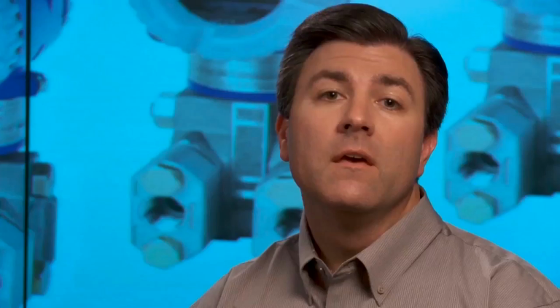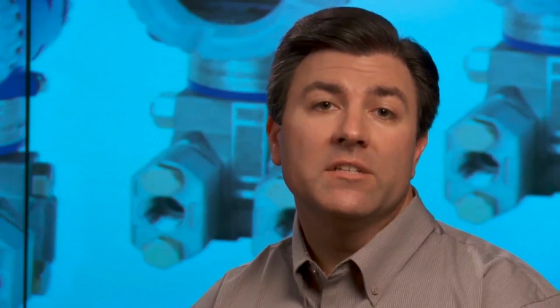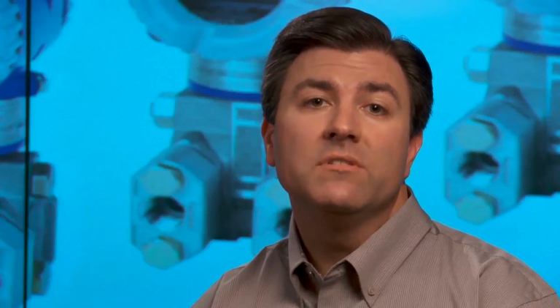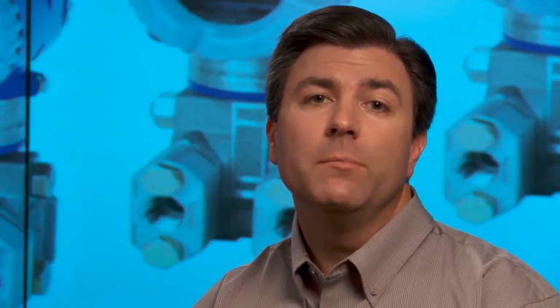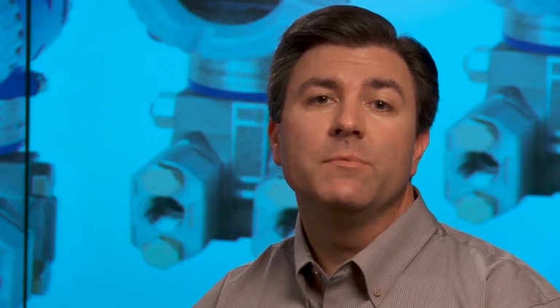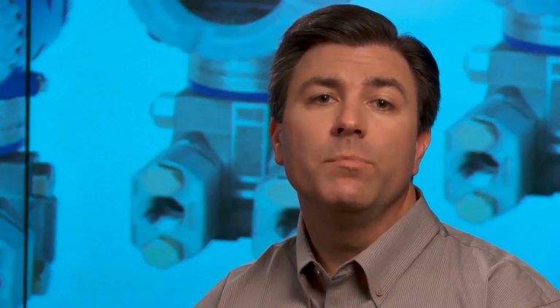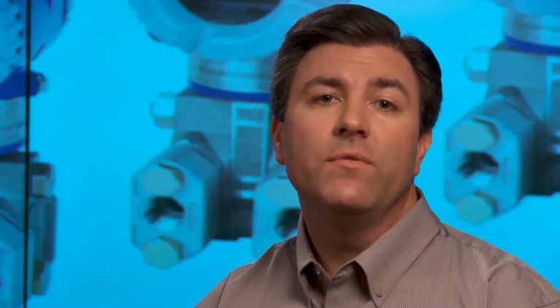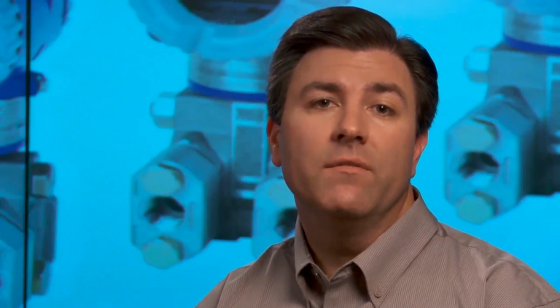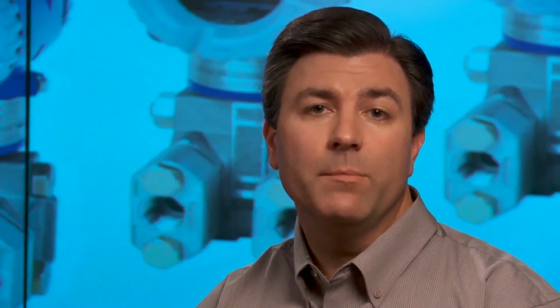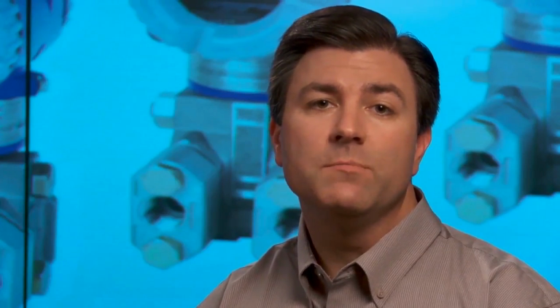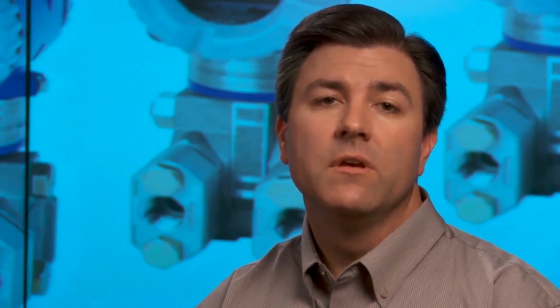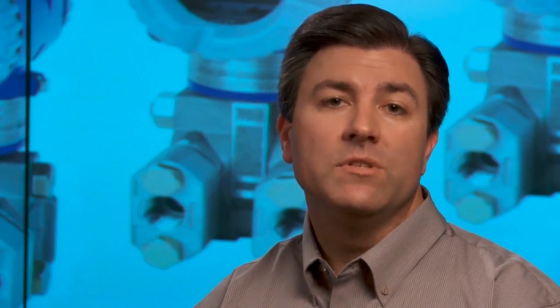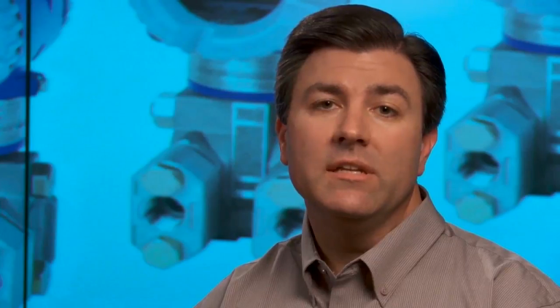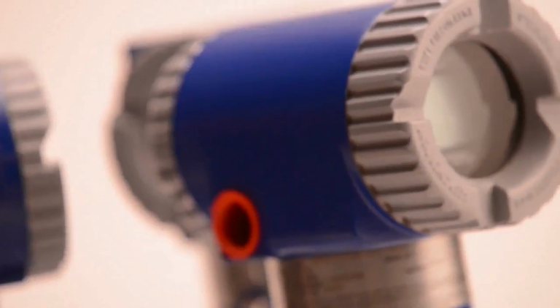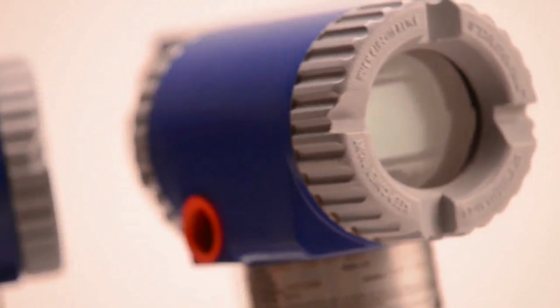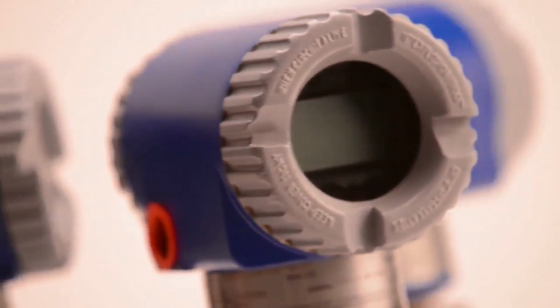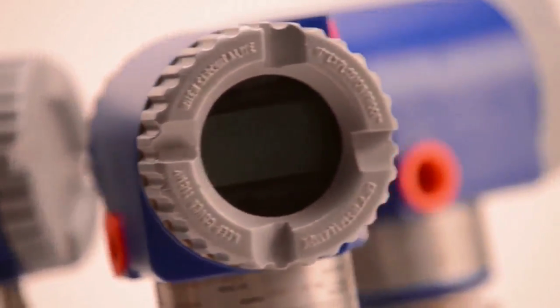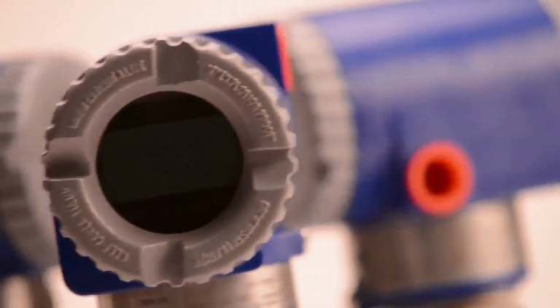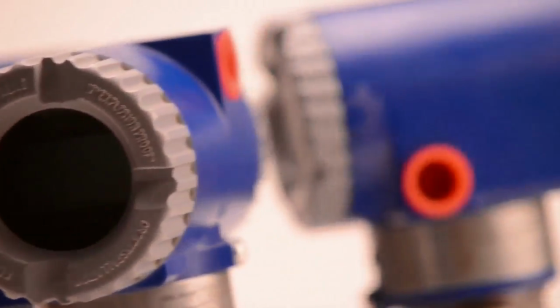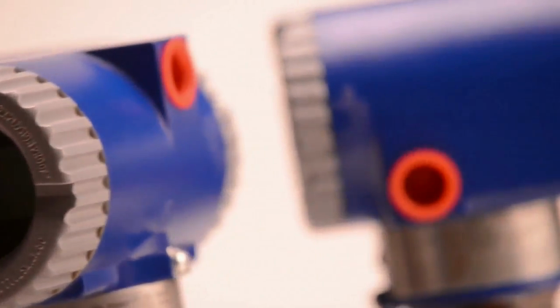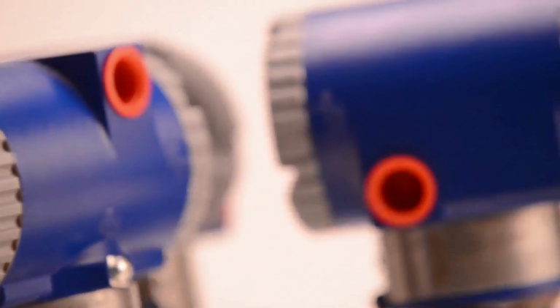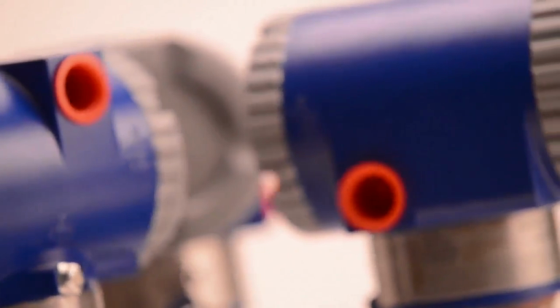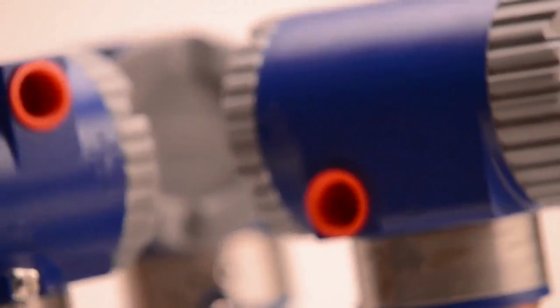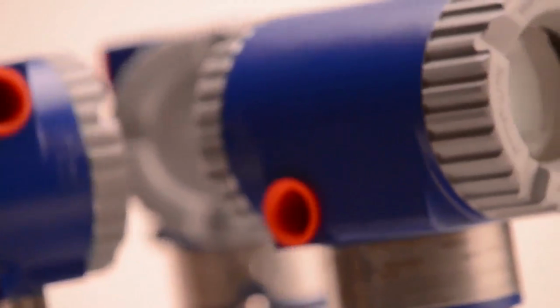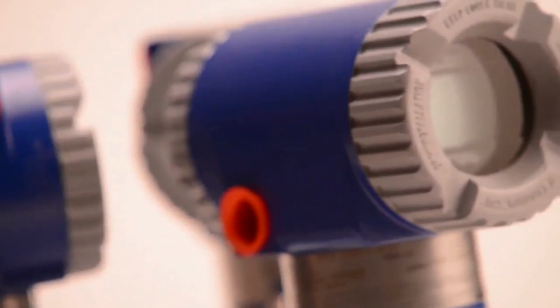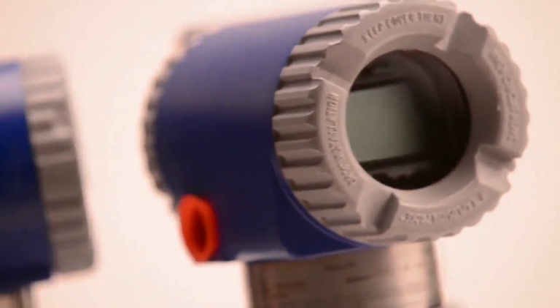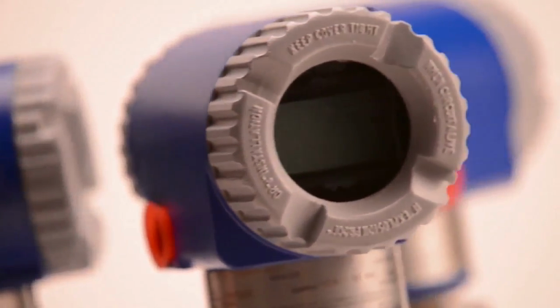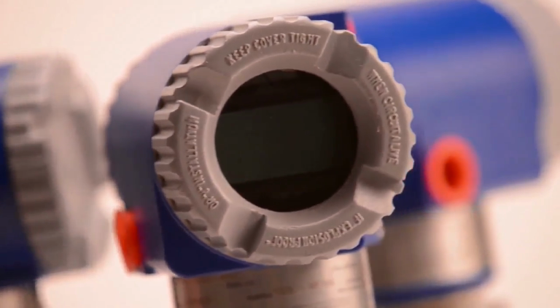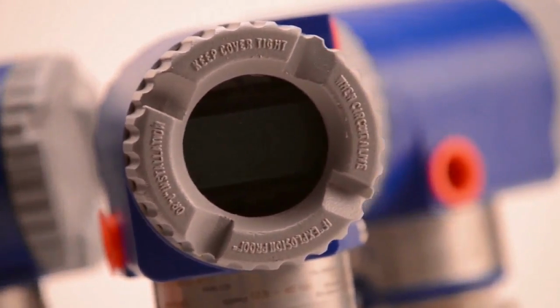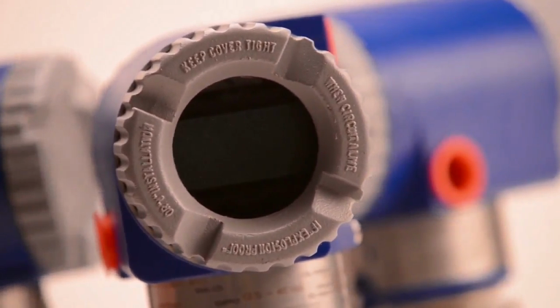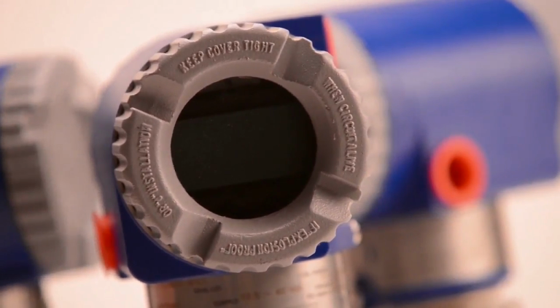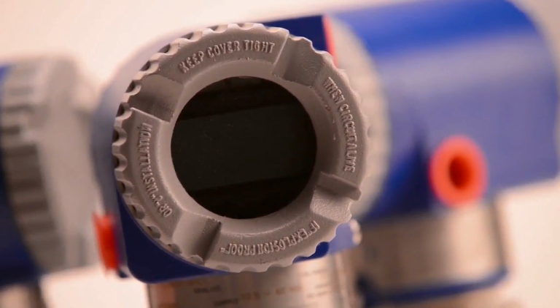The Foxboro multivariable transmitters replace the function of three separate transmitters, resulting in less wiring, fewer shut-off valves, and reduced installation costs. This gives you more measurements for the same investment with improved efficiency and value.